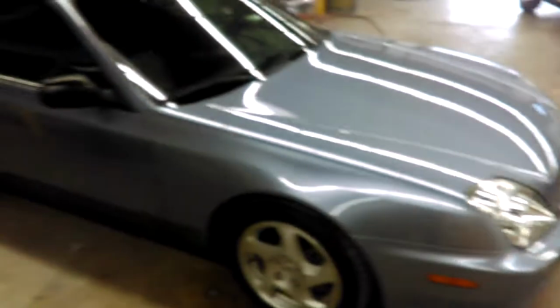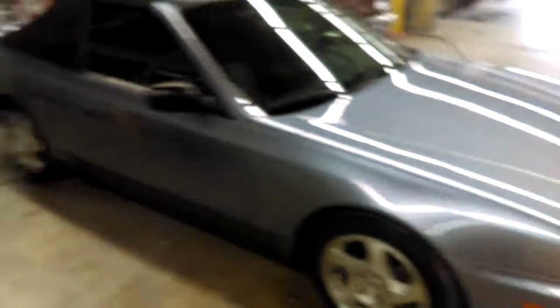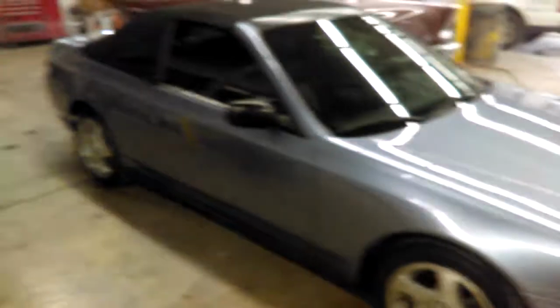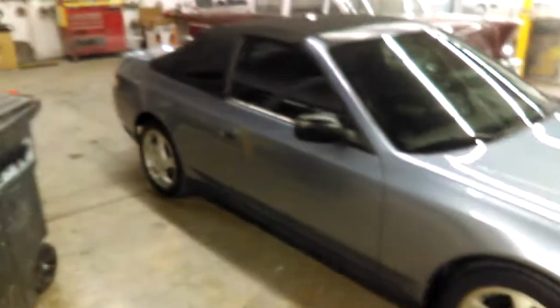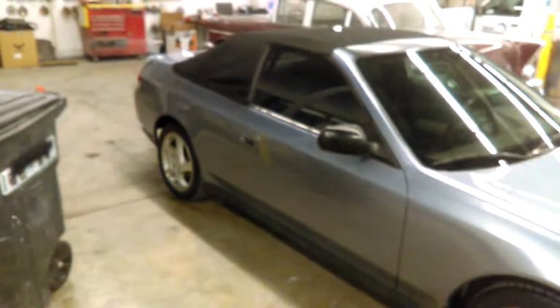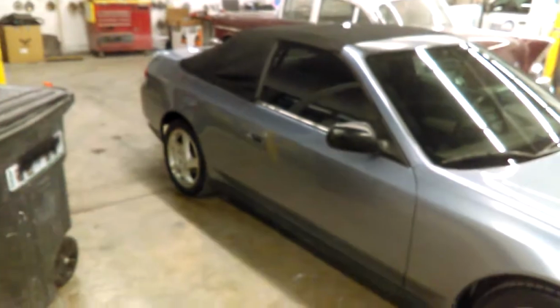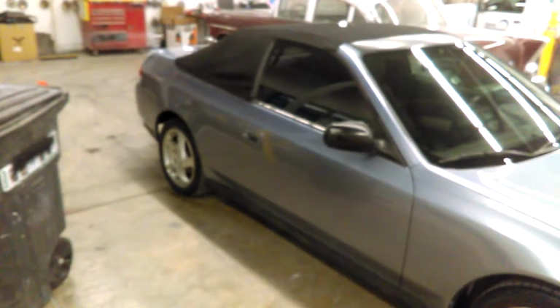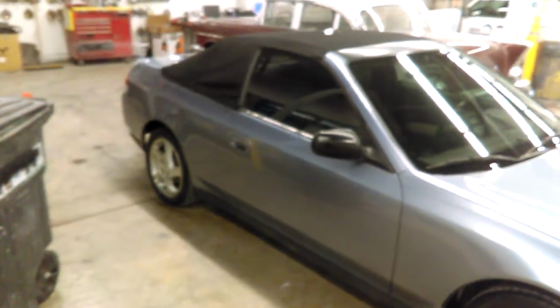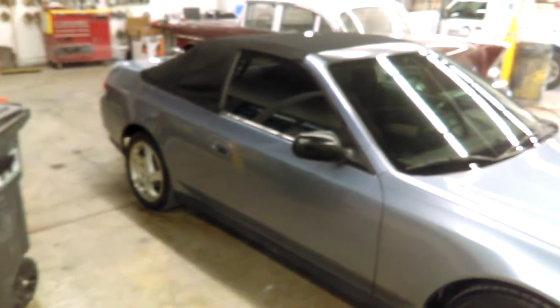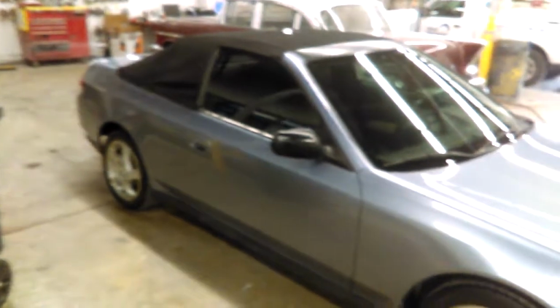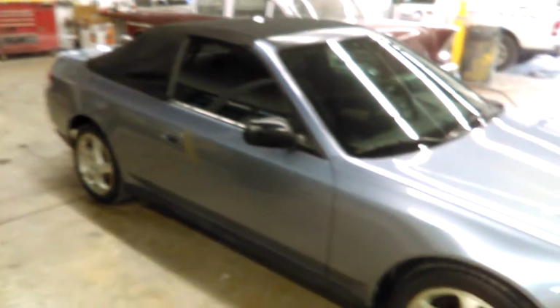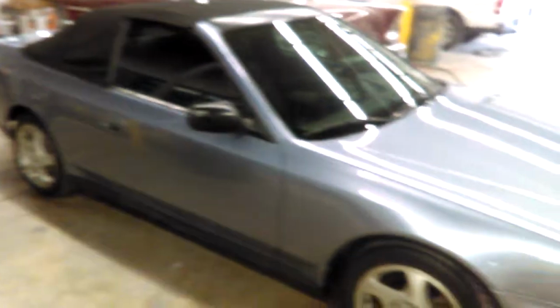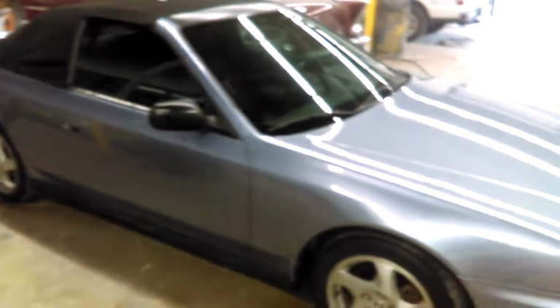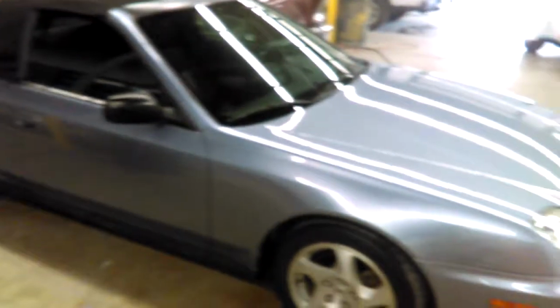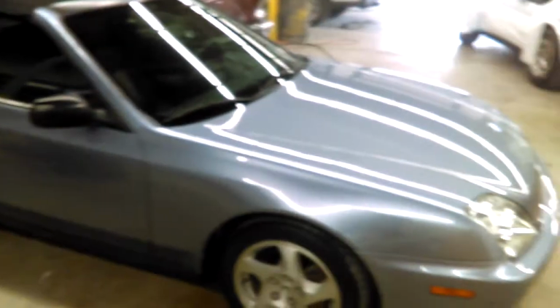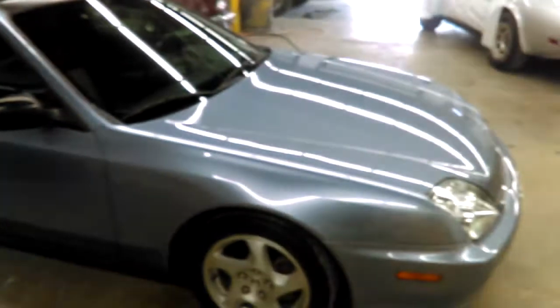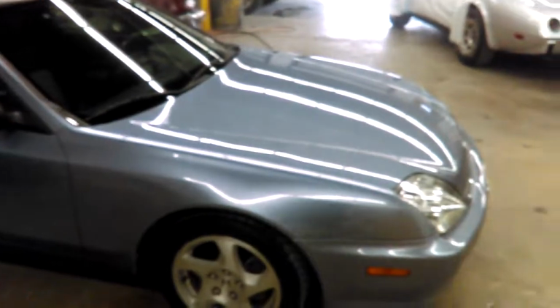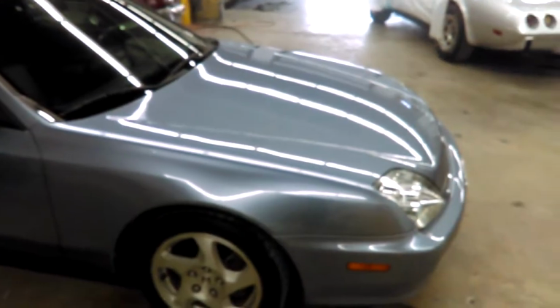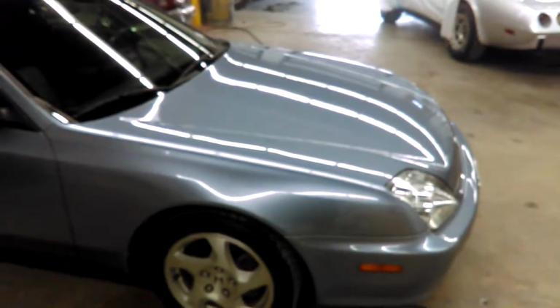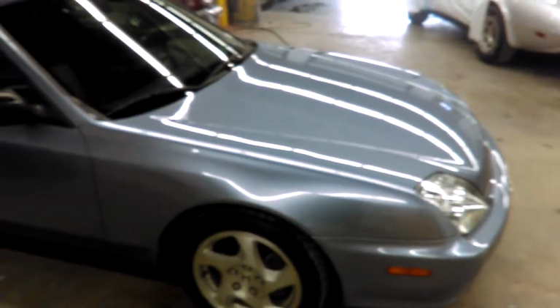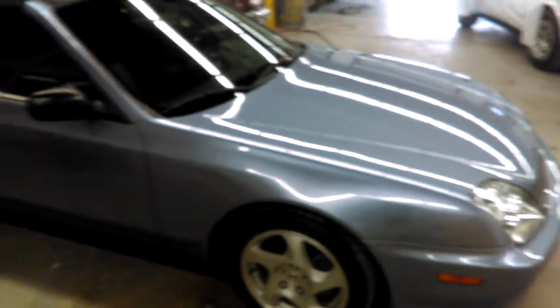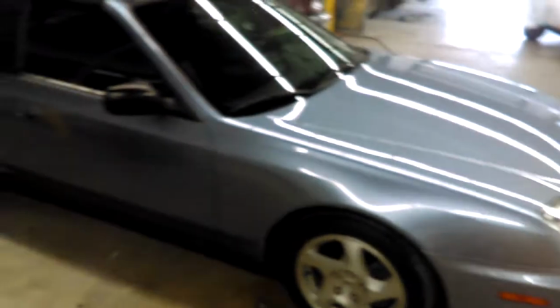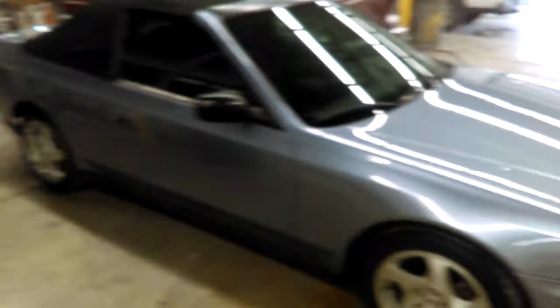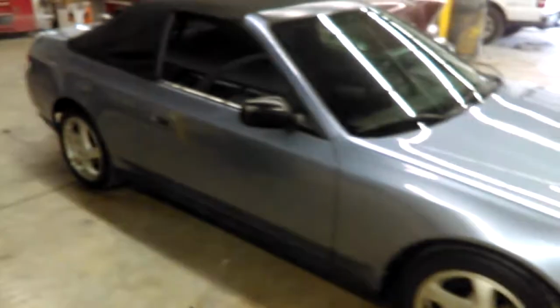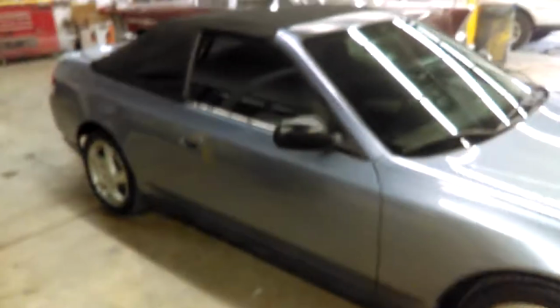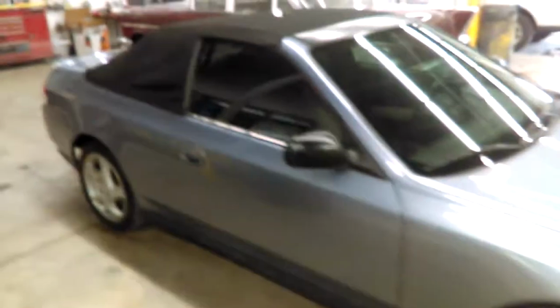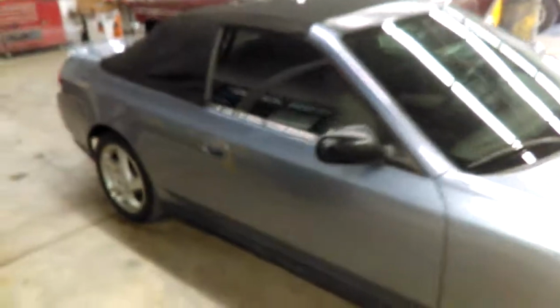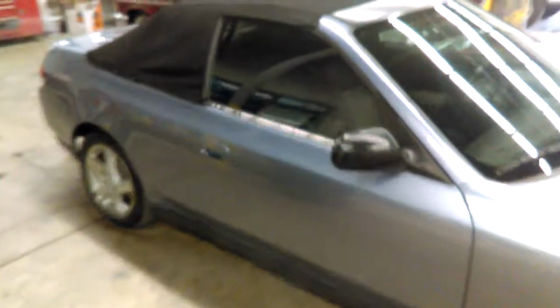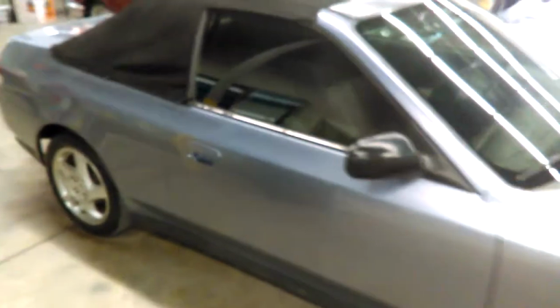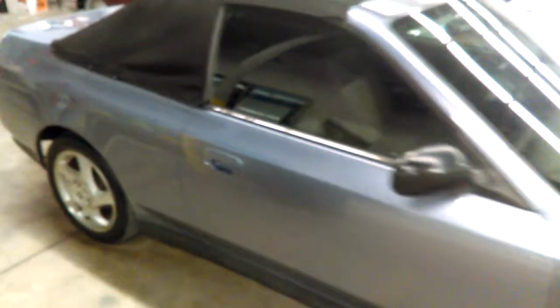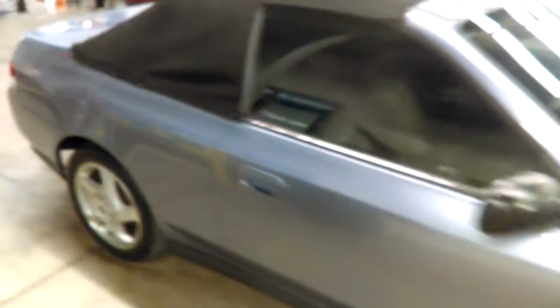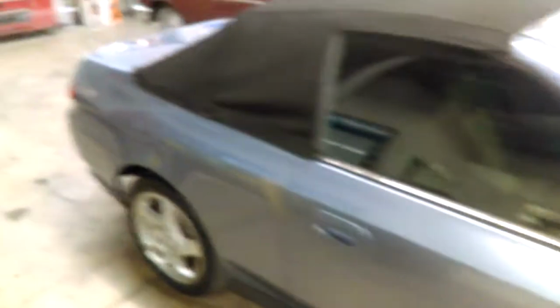This one is a convertible. Customer brought it in to get it freshened up, and it came out very good.